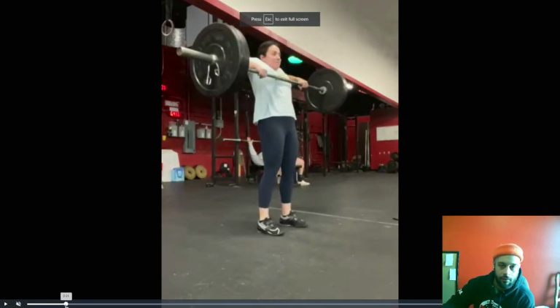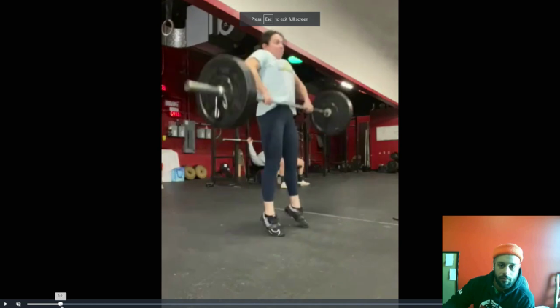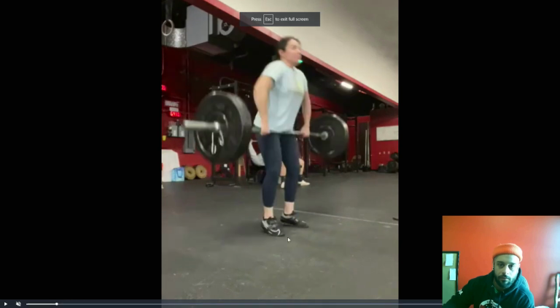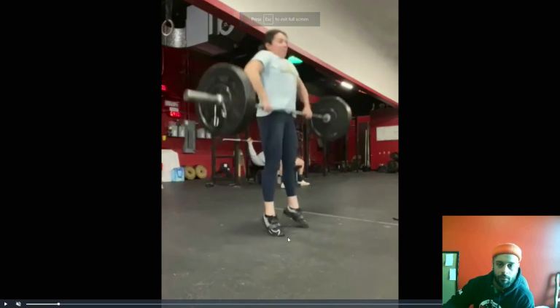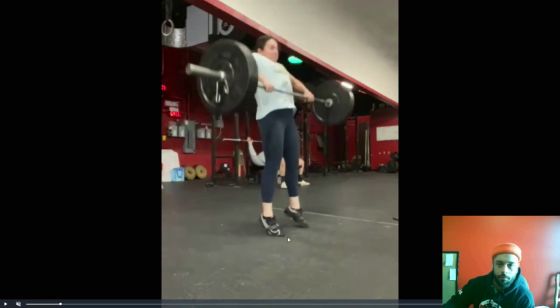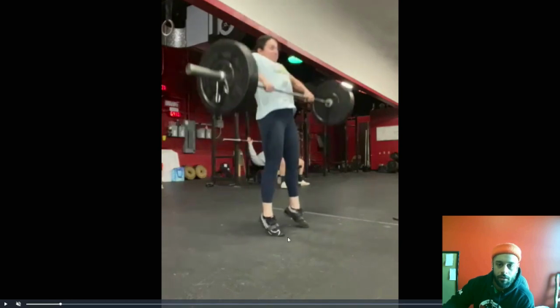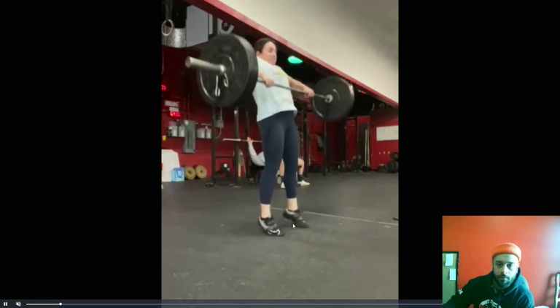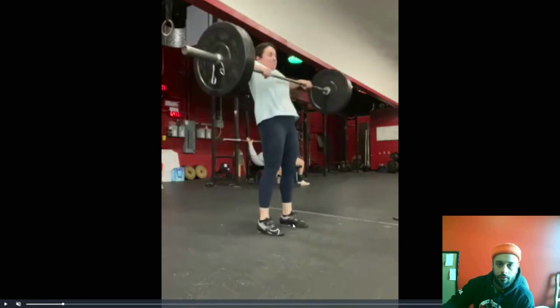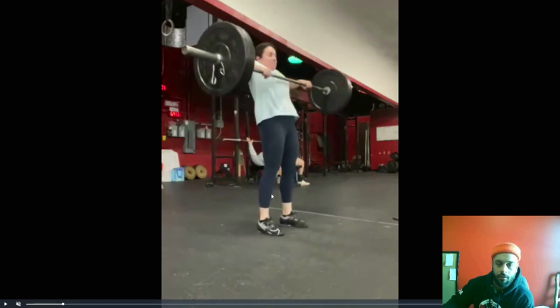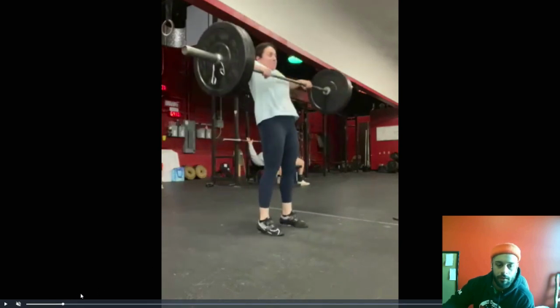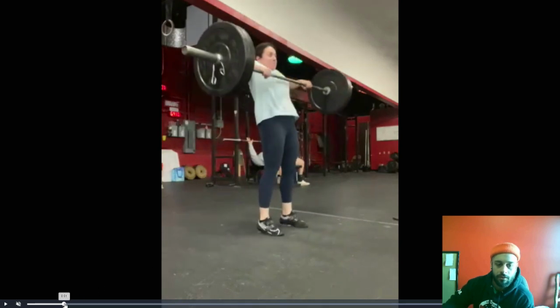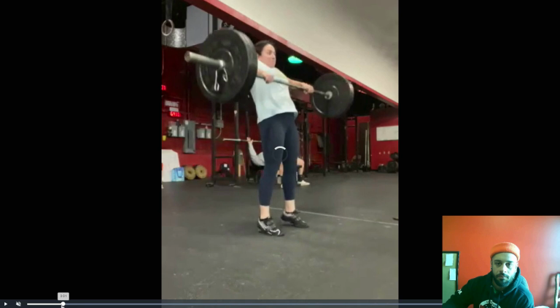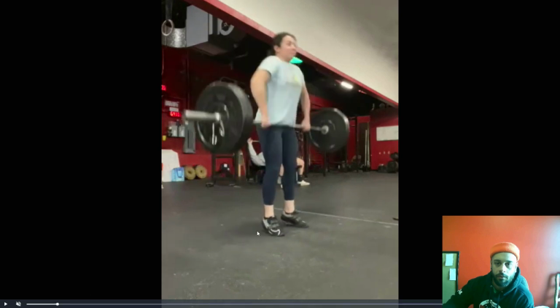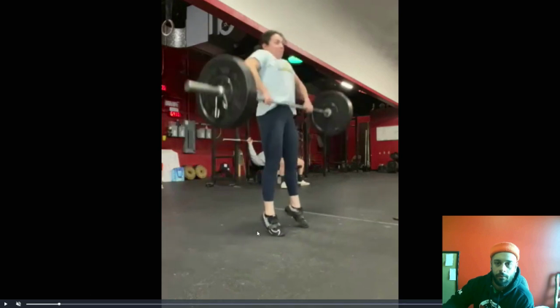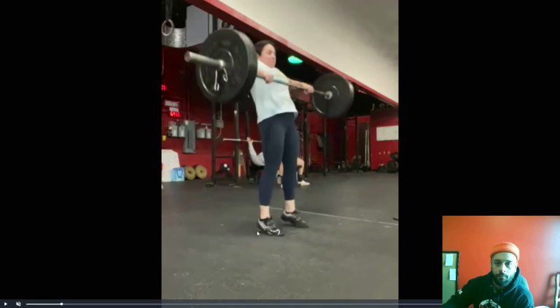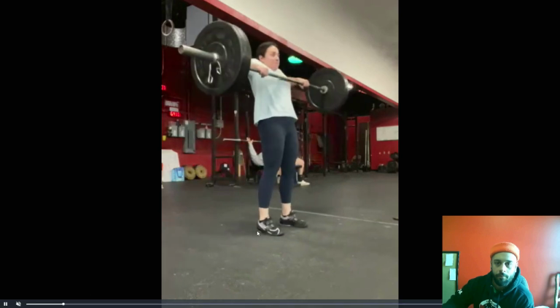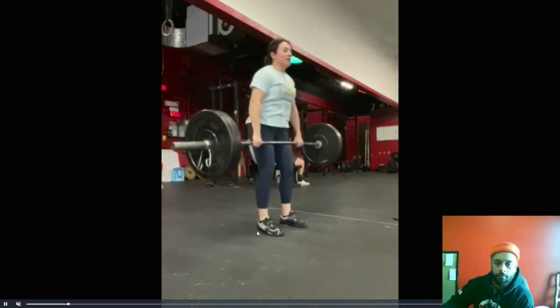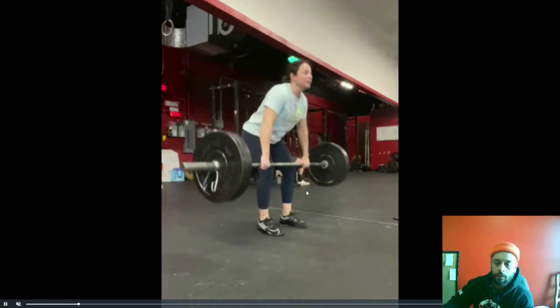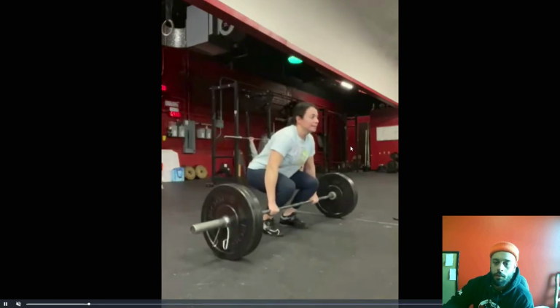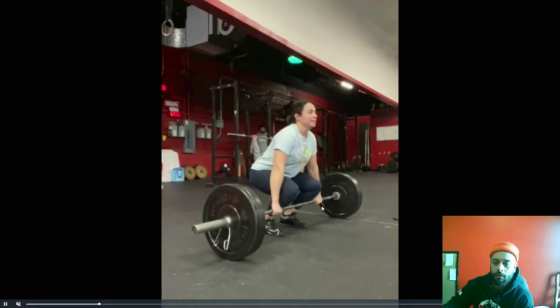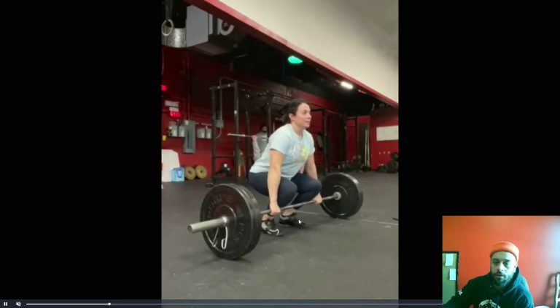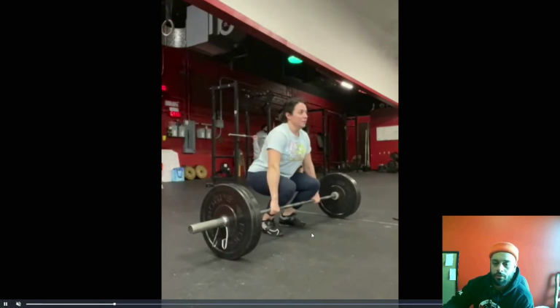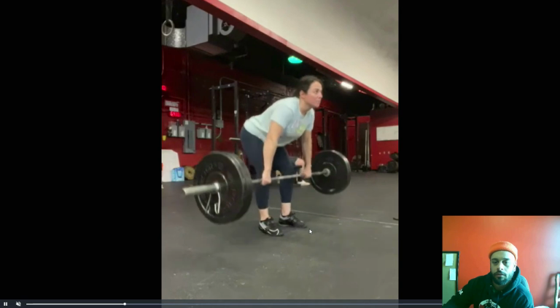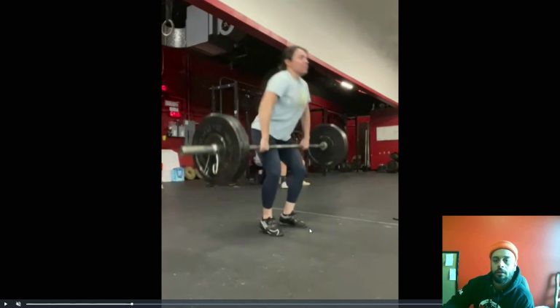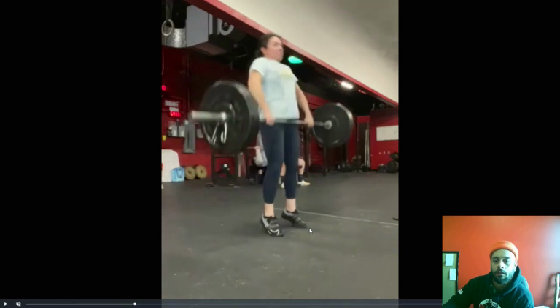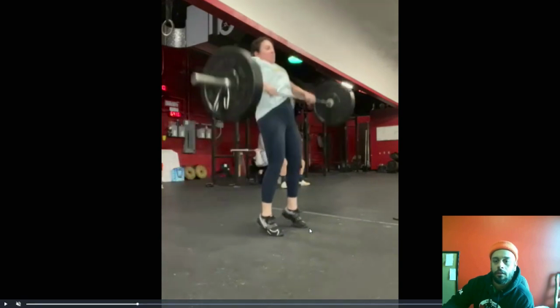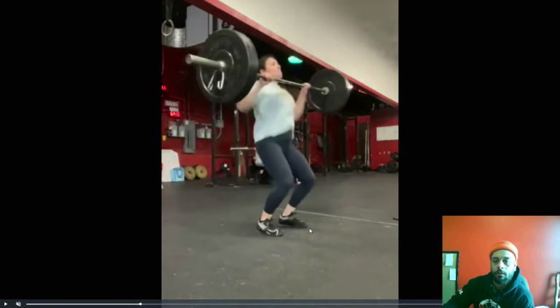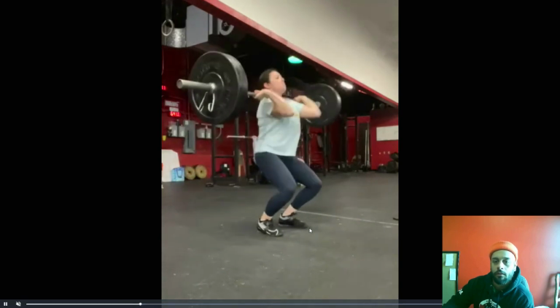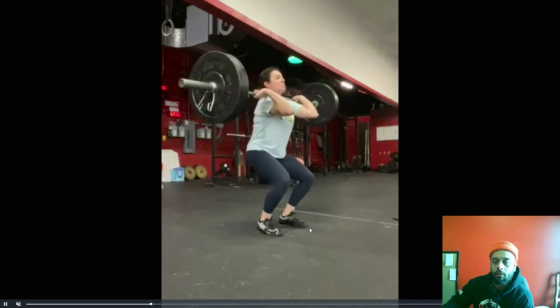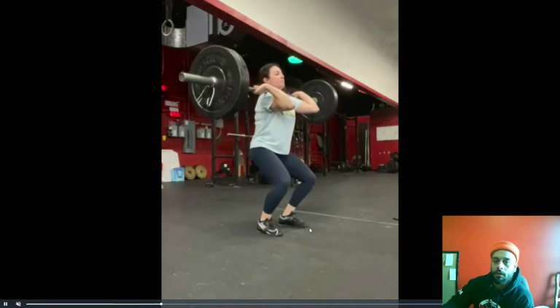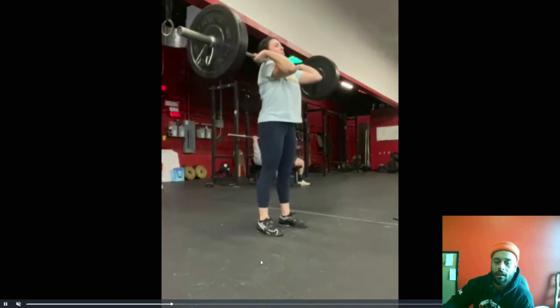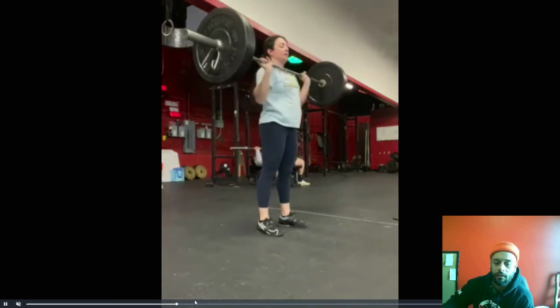You do a better job staying on the toes, but the bar still keeps moving up. Remember to stay on the toes as long as the bar is elevating up.